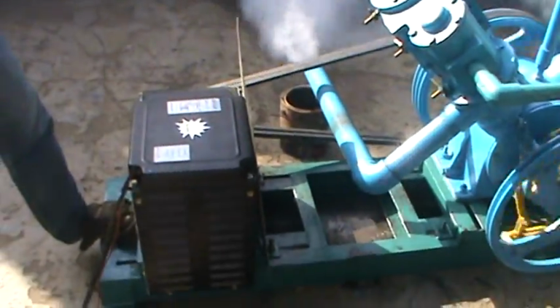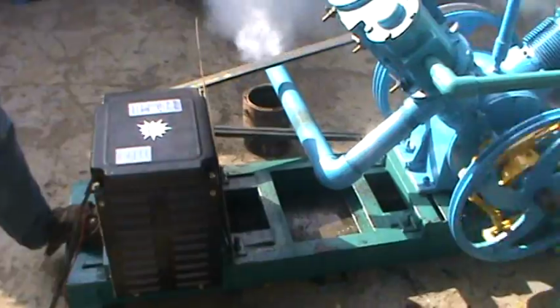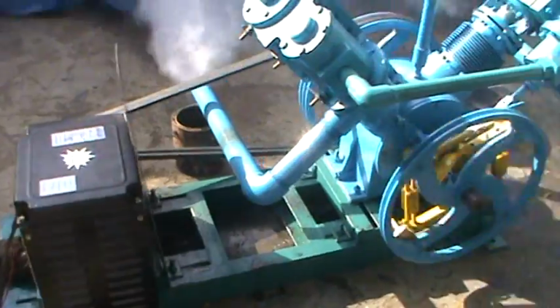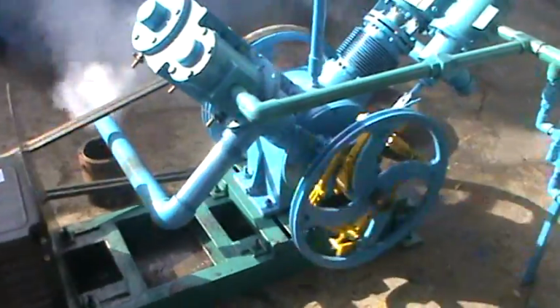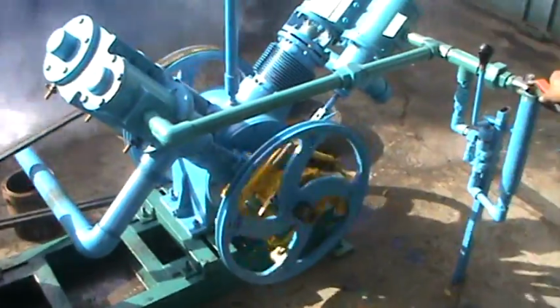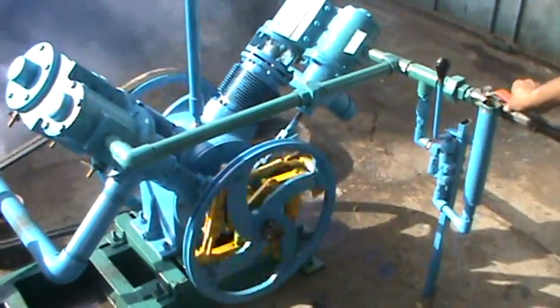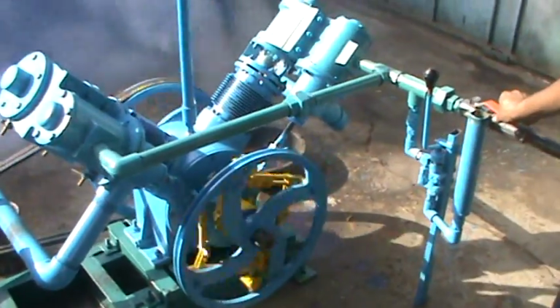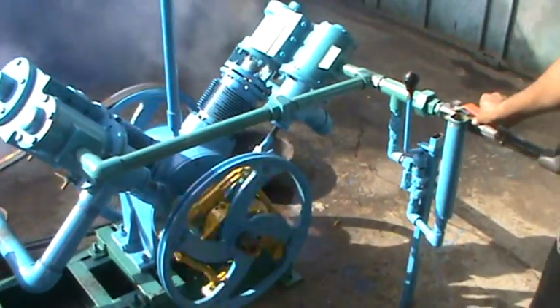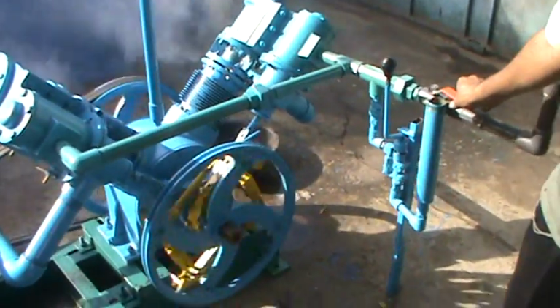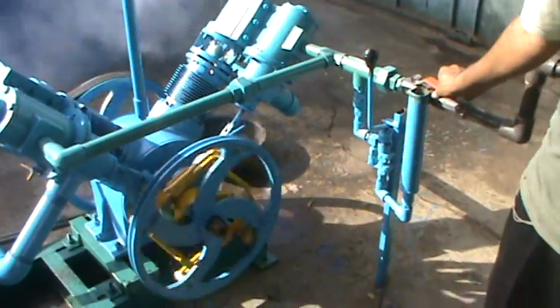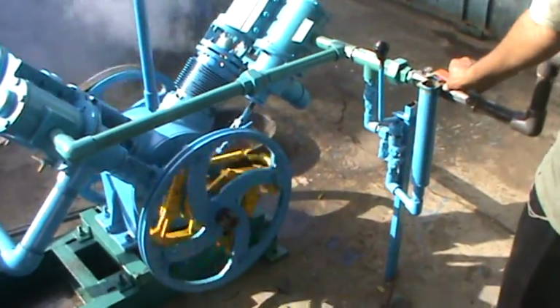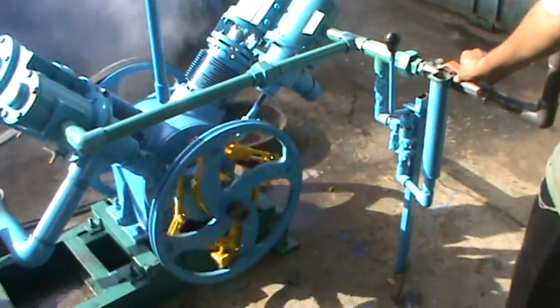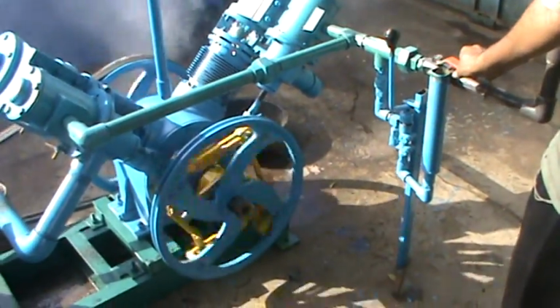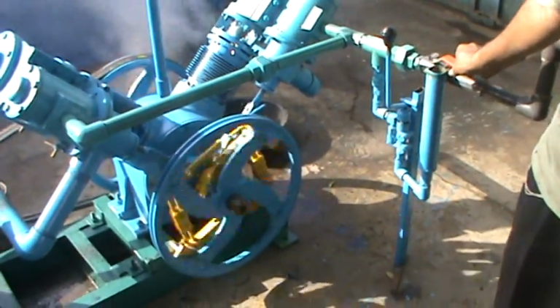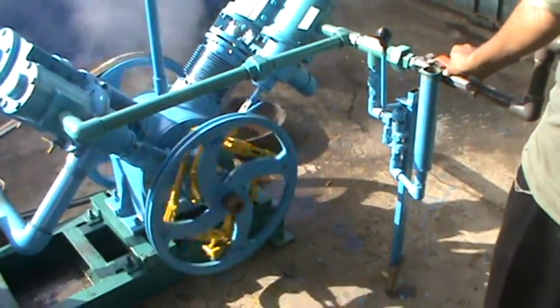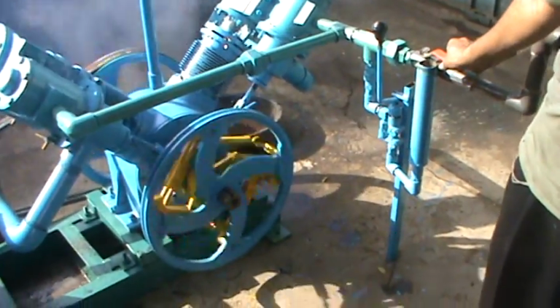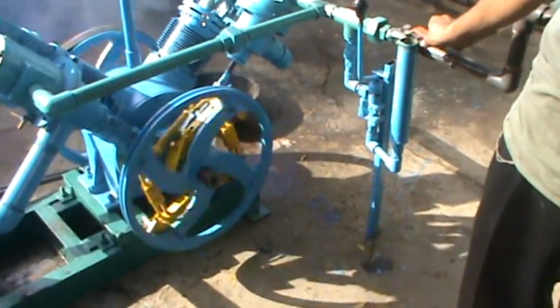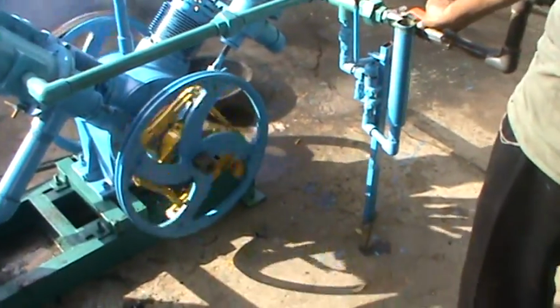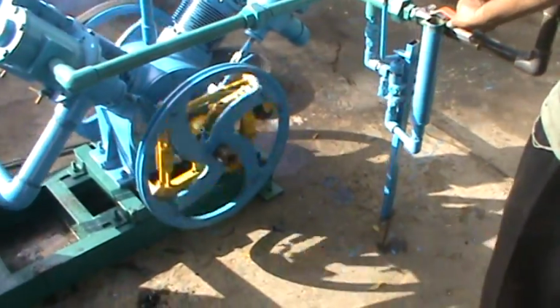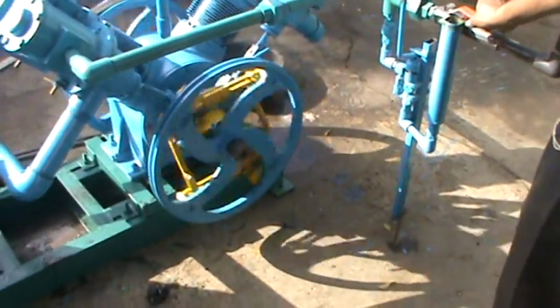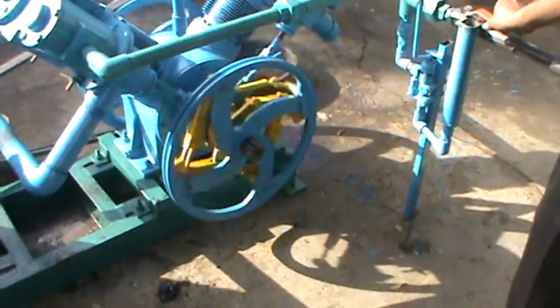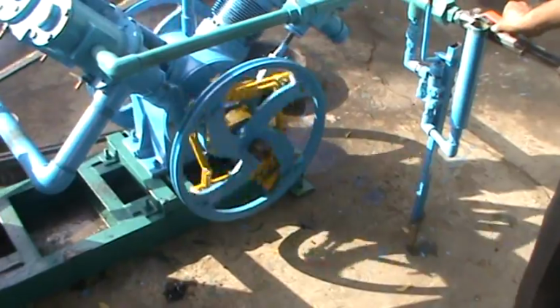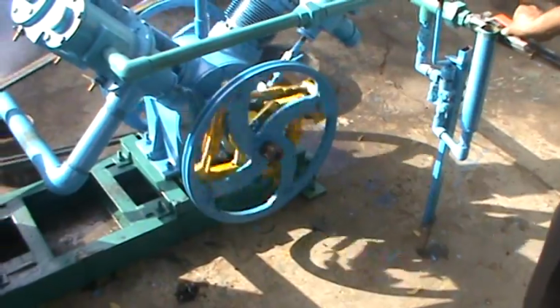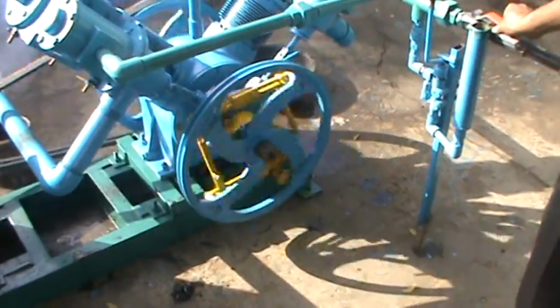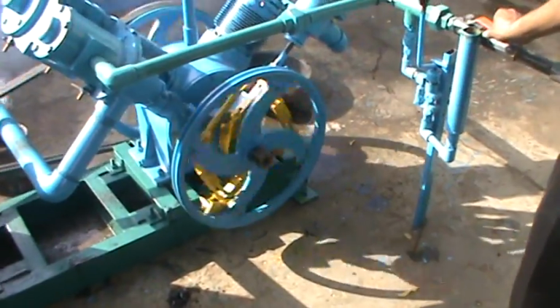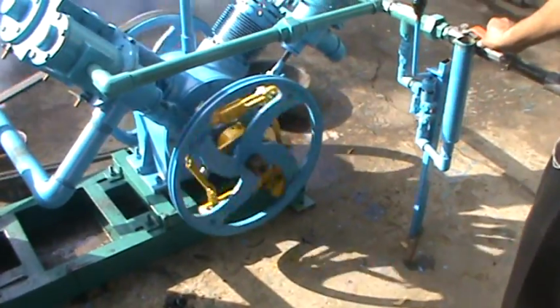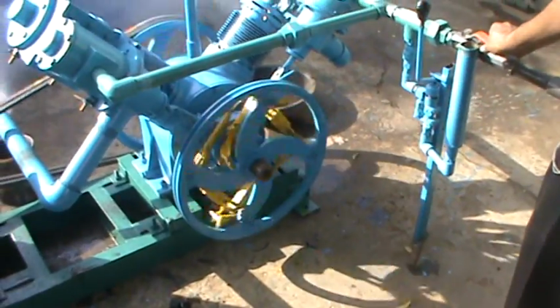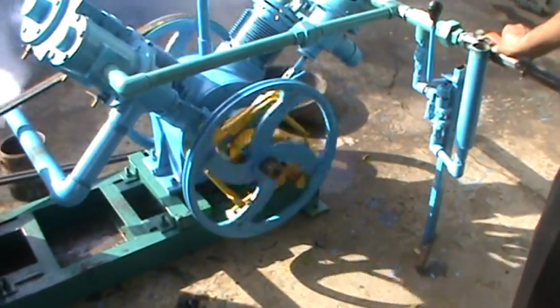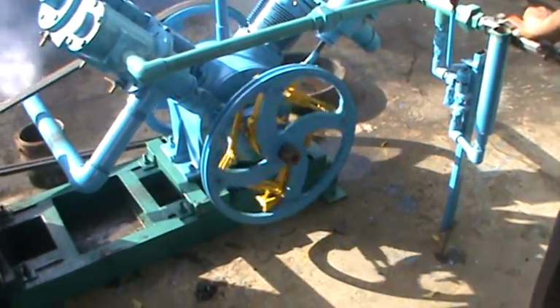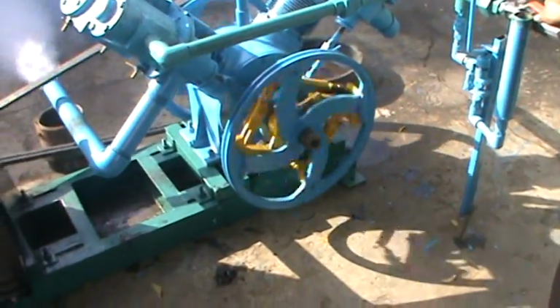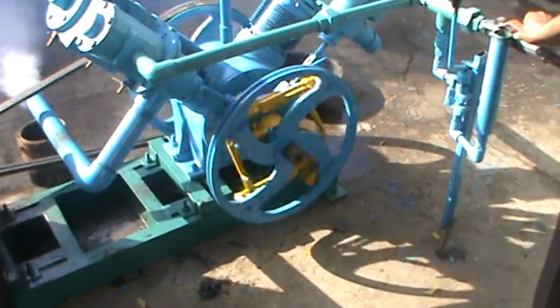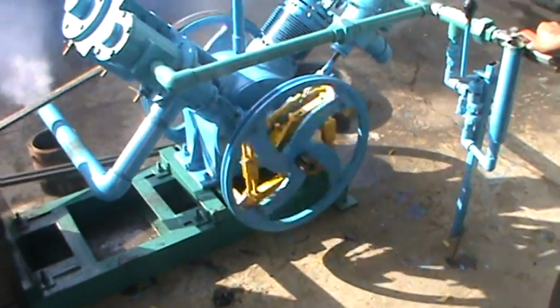This is the successful testing of the steam engine, going to the client area for Mr. Siphan.